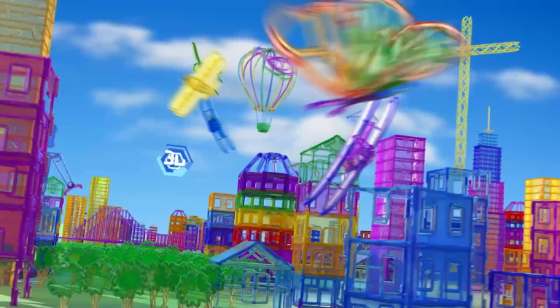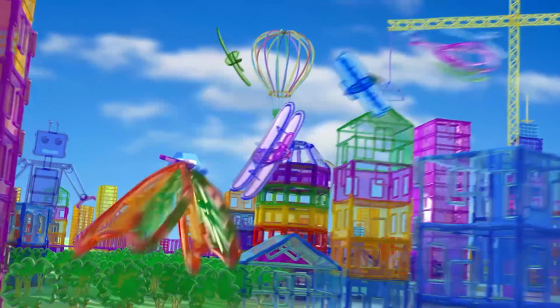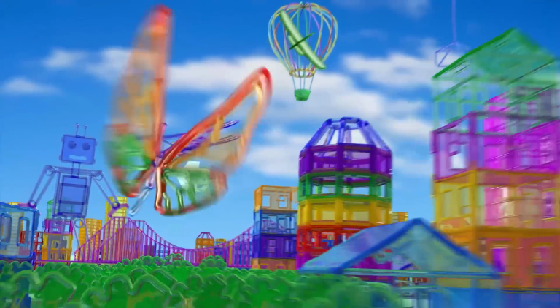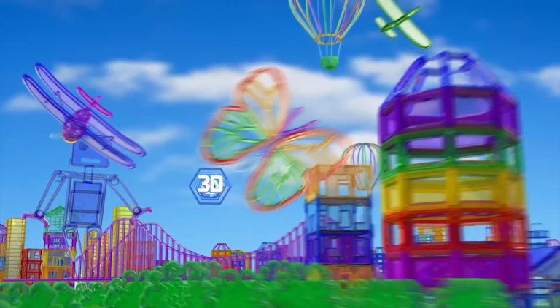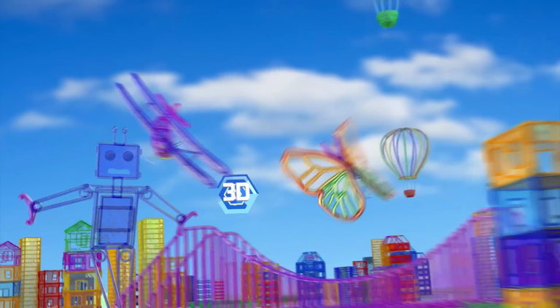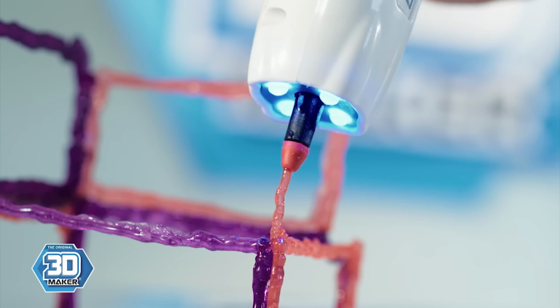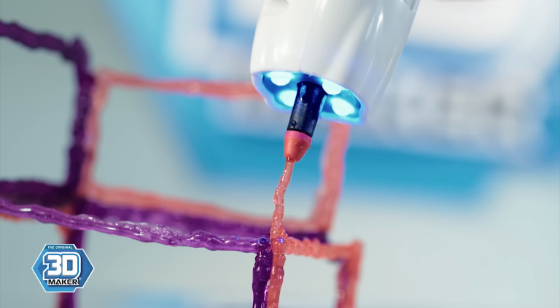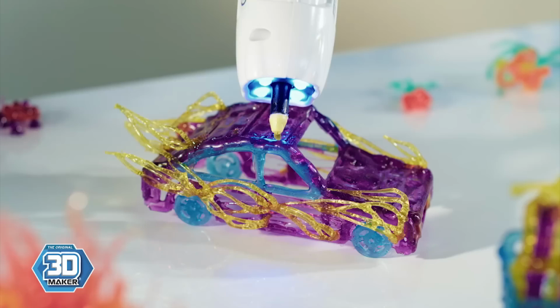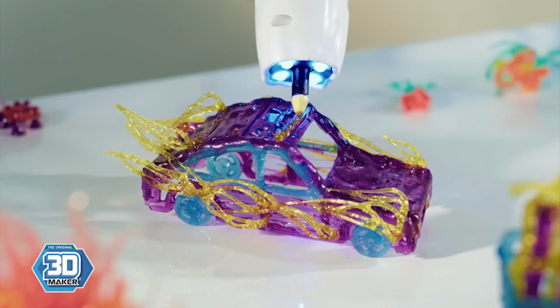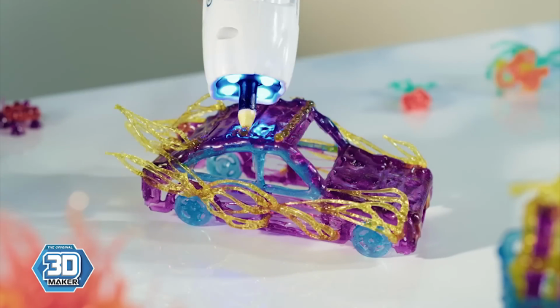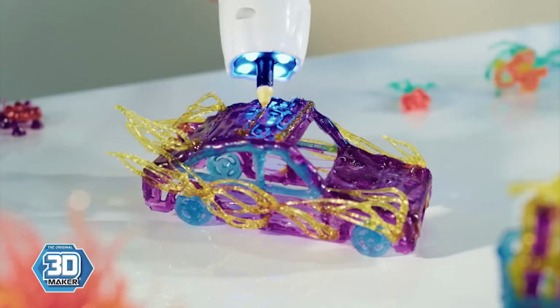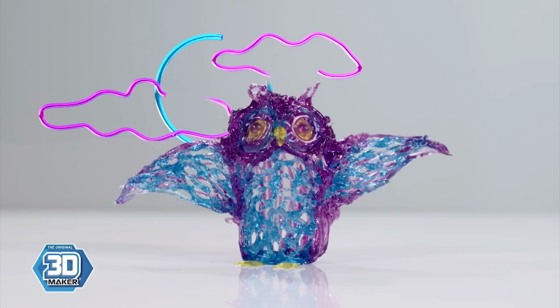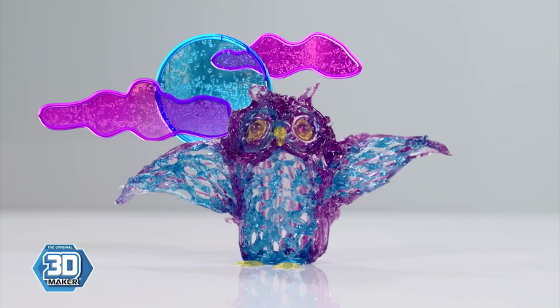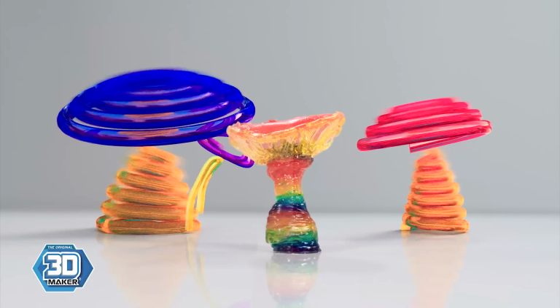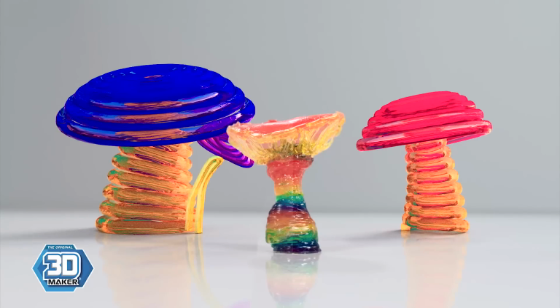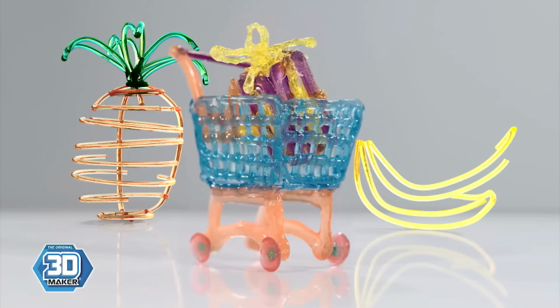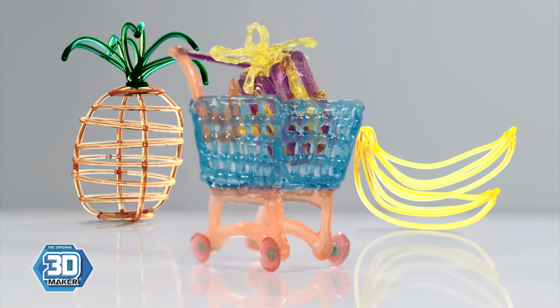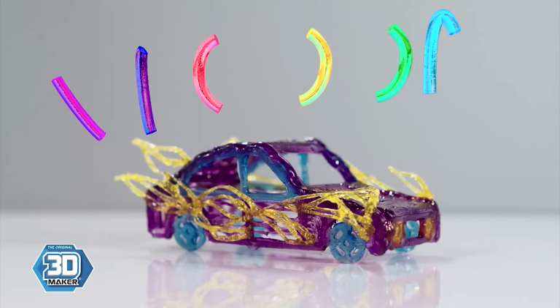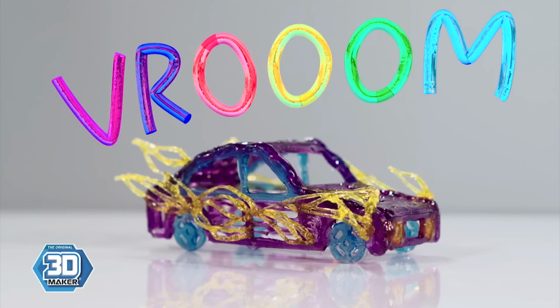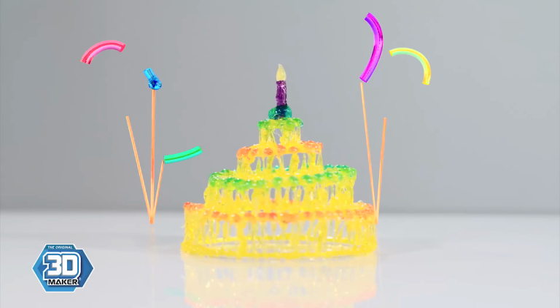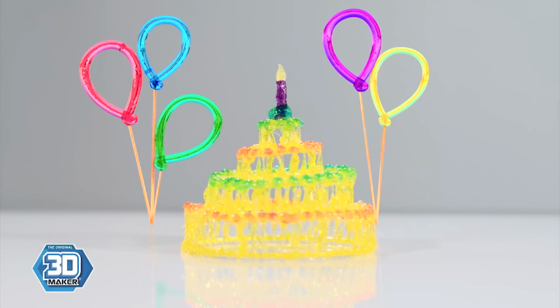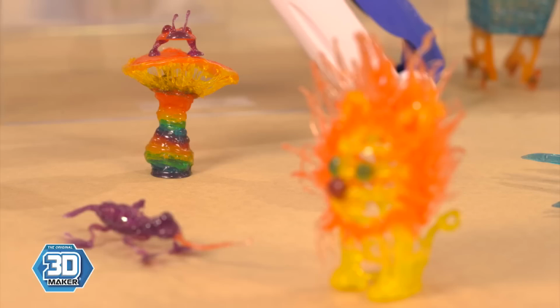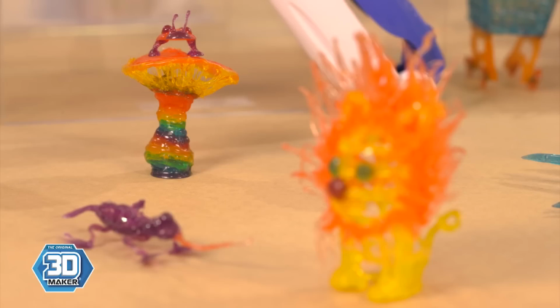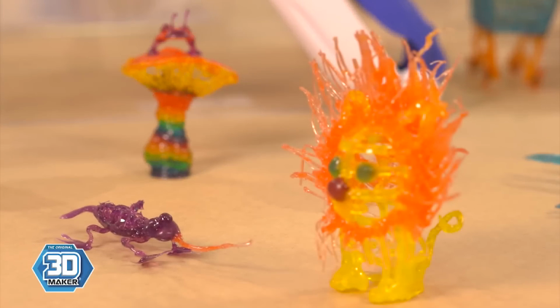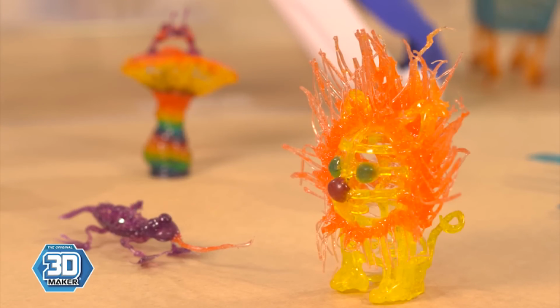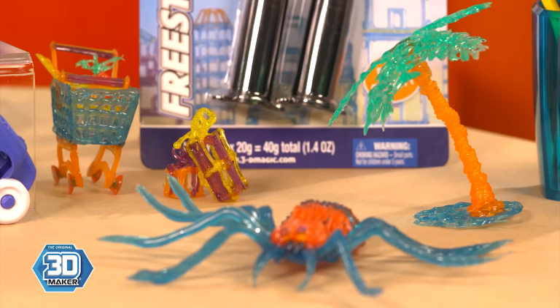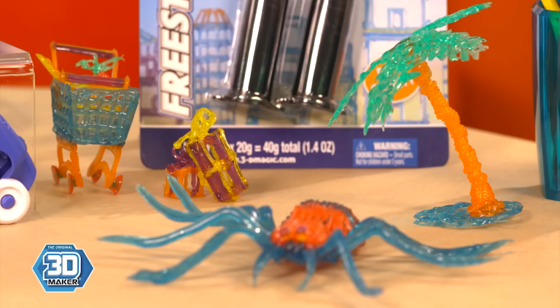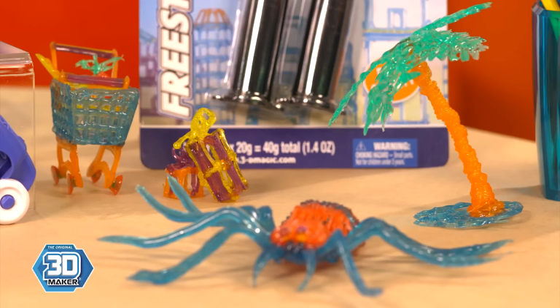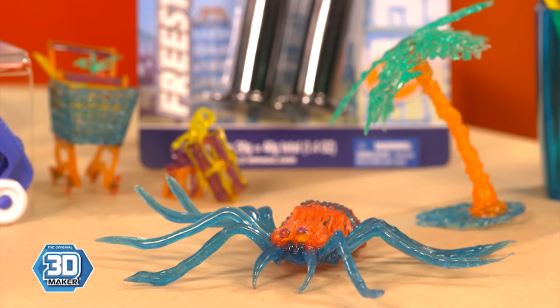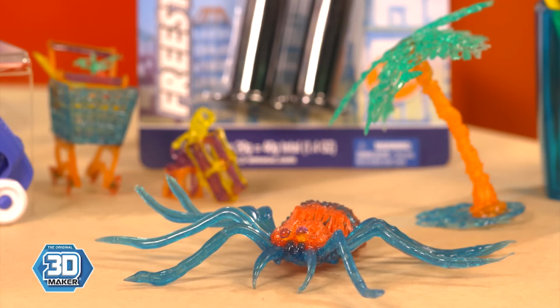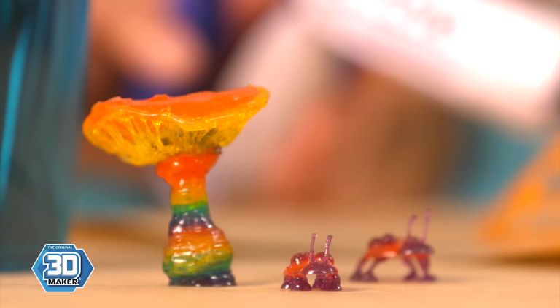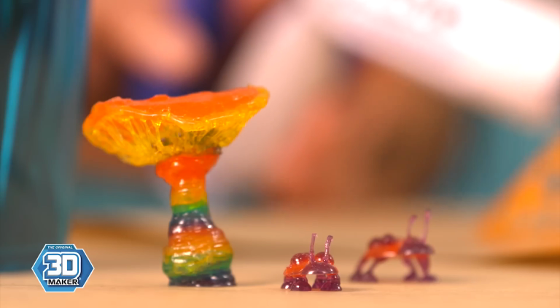The Freestyle 3D Maker is here. Defy gravity and take your creations into a whole new dimension. The Freestyle 3D Maker uses LED technology to harden the gel as you draw, making your 3D drawing turn solid instantly, with no heat or glue required.